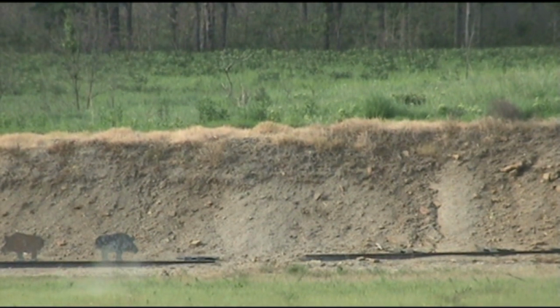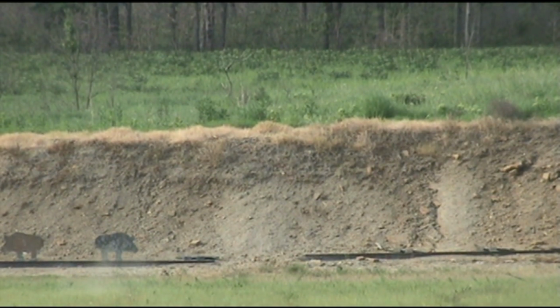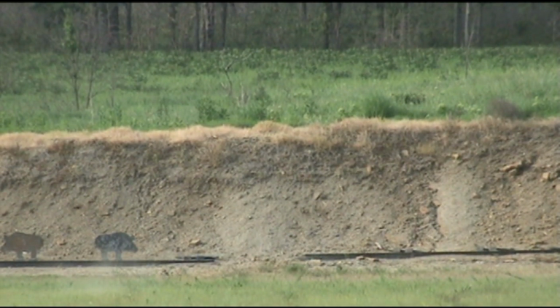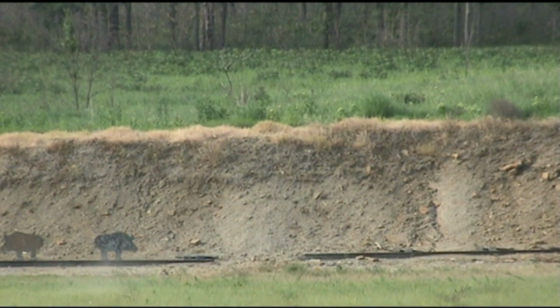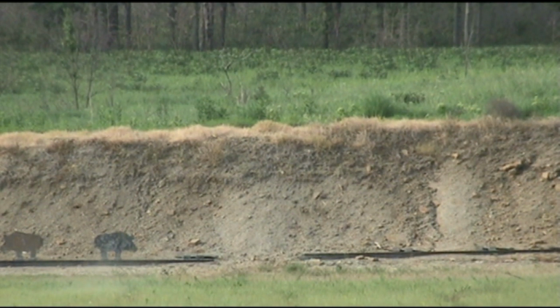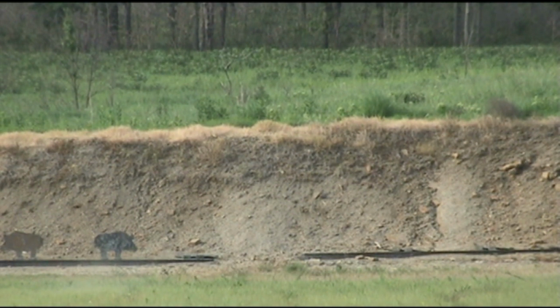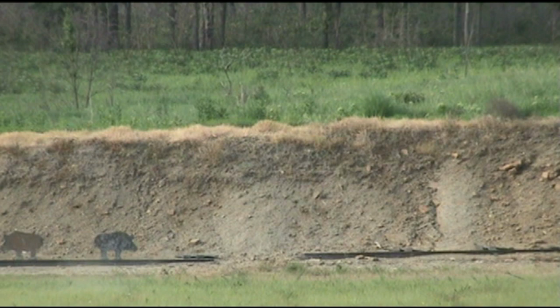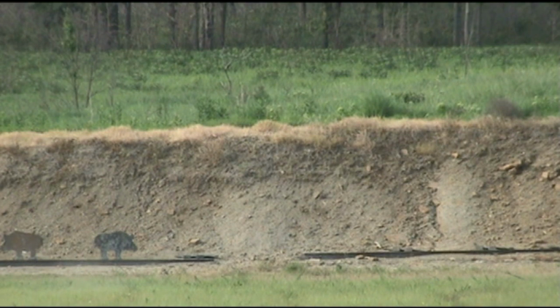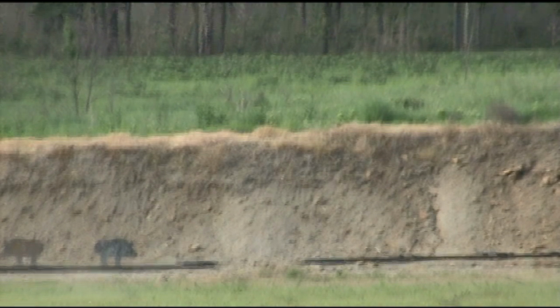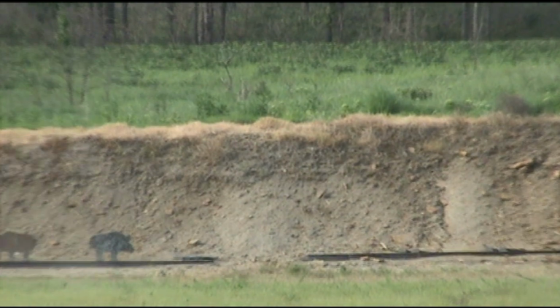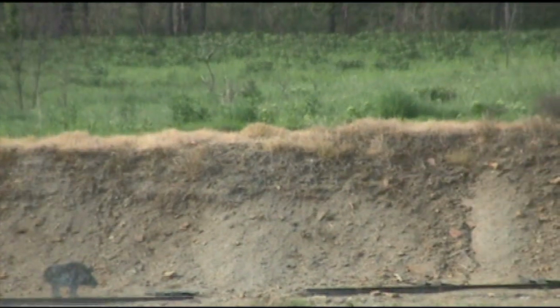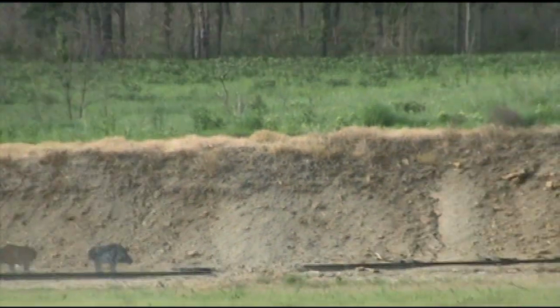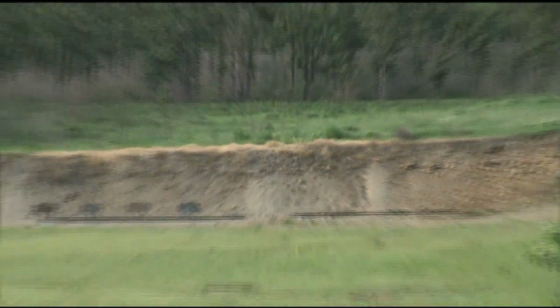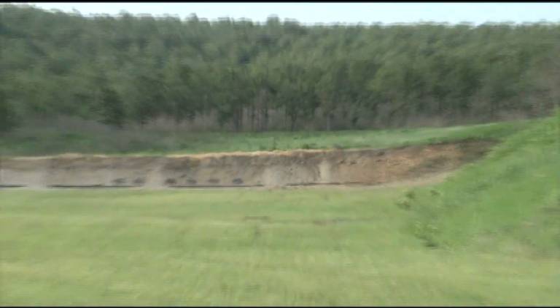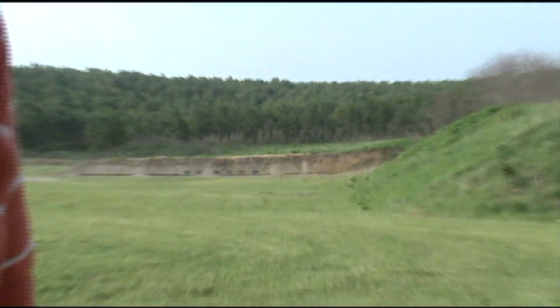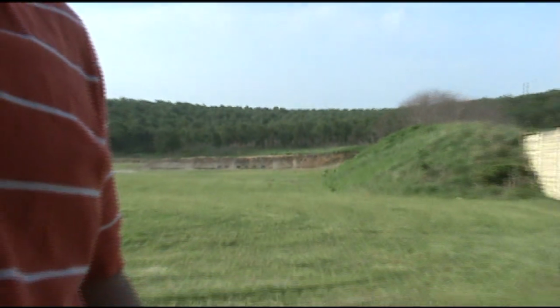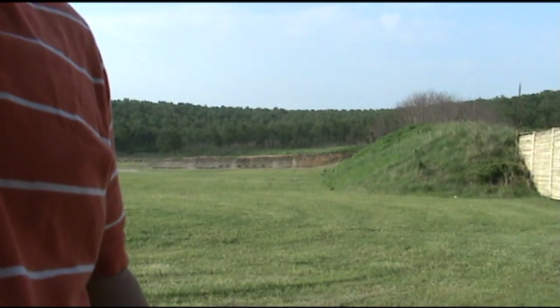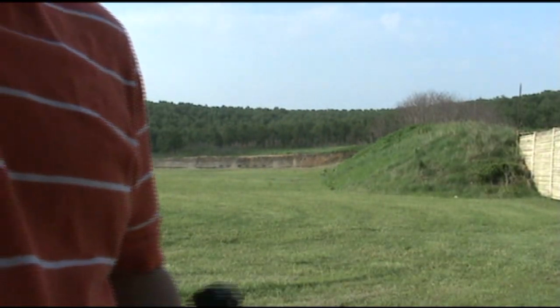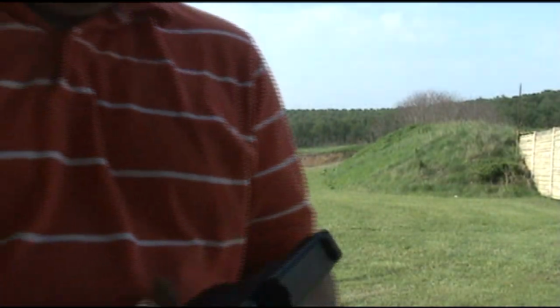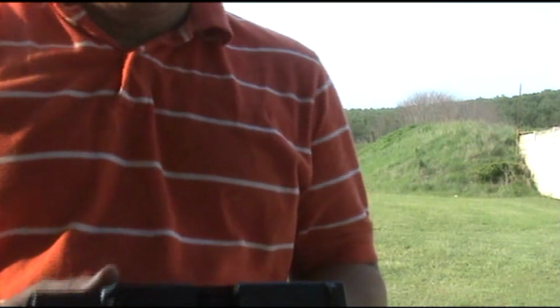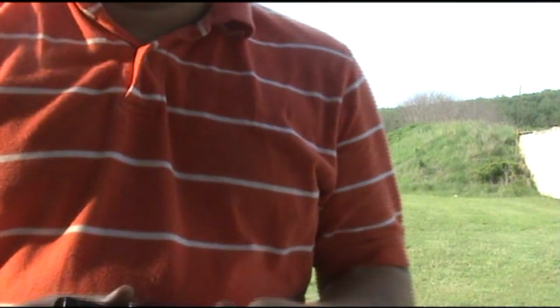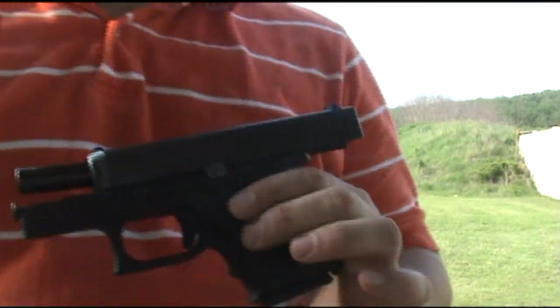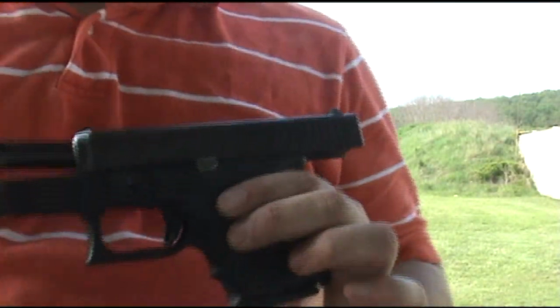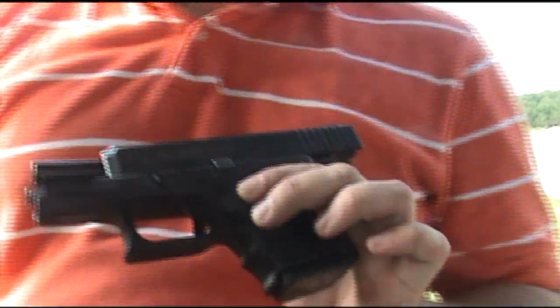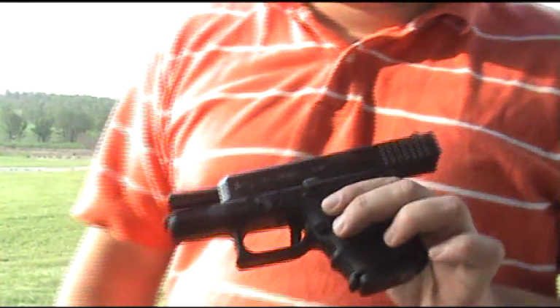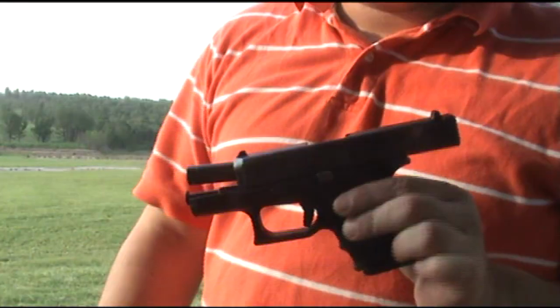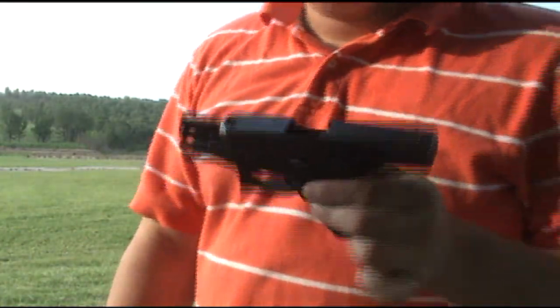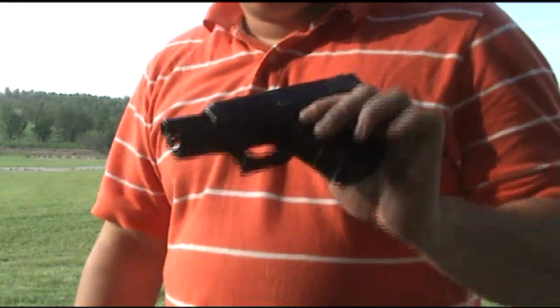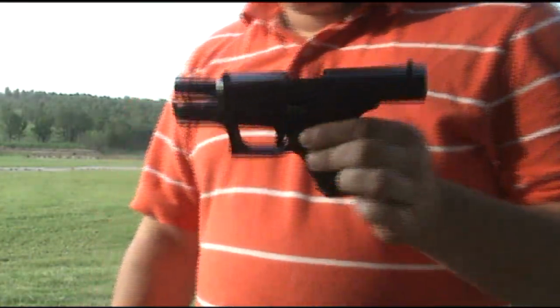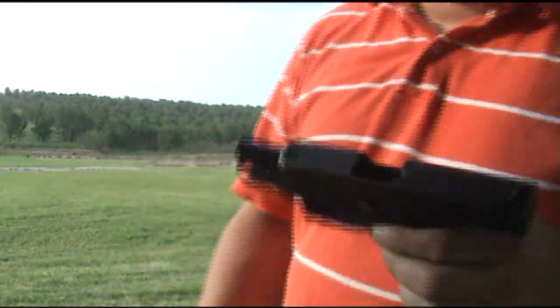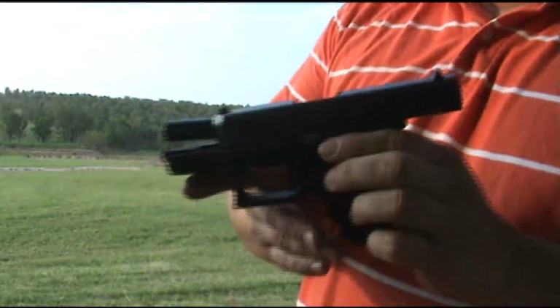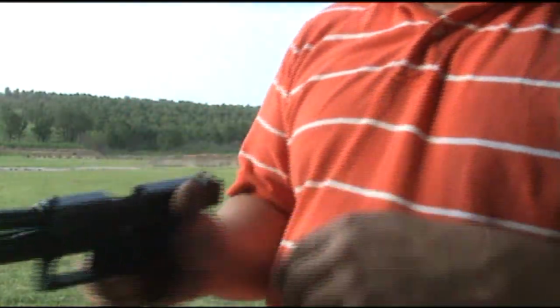That was way low. Alright, even the Glock 26 can make them scared at 100.